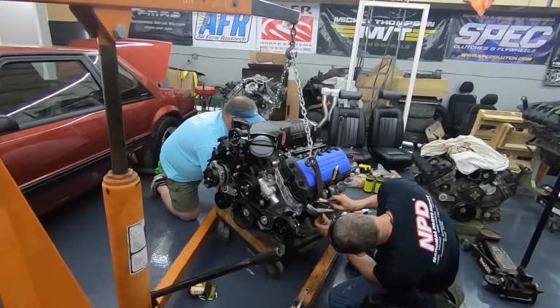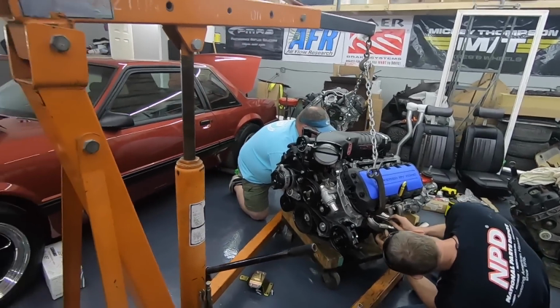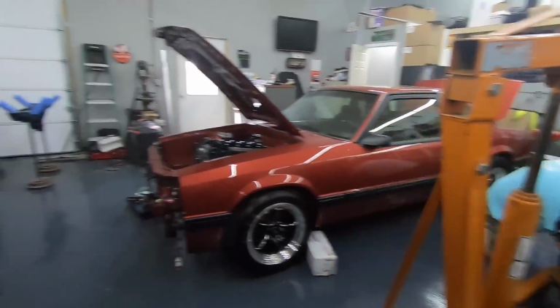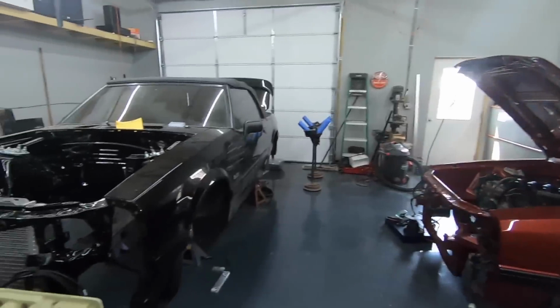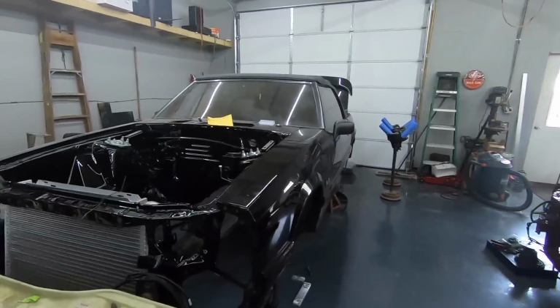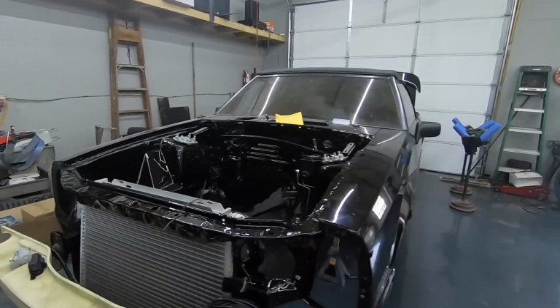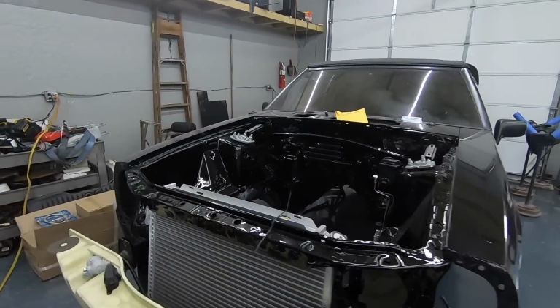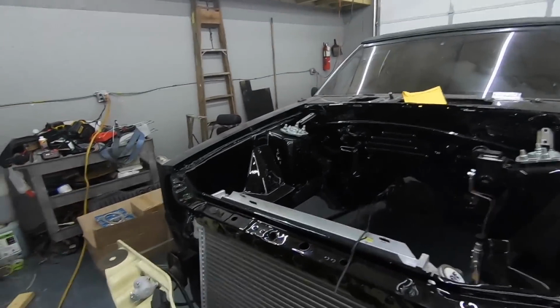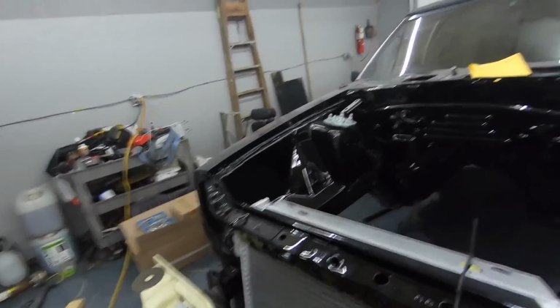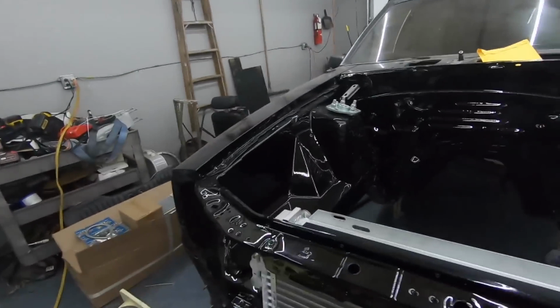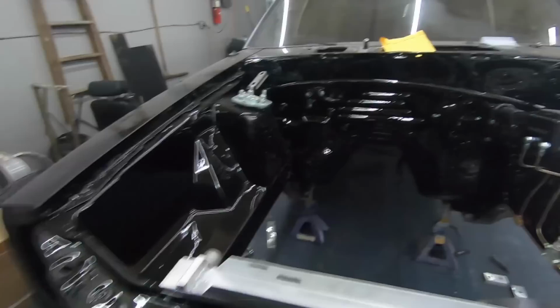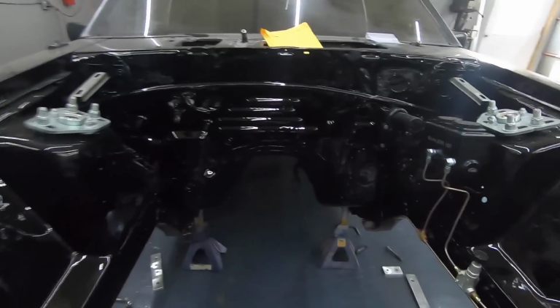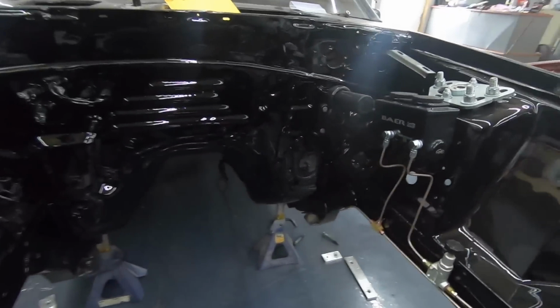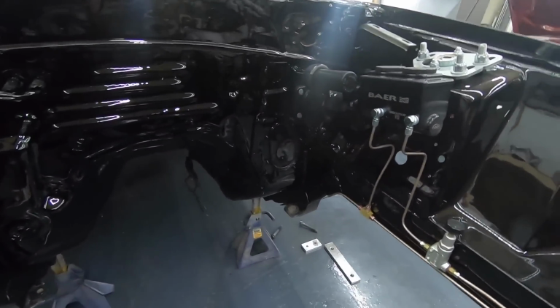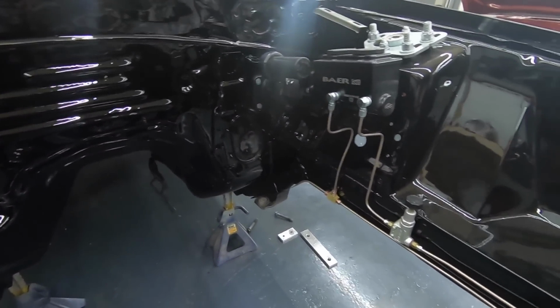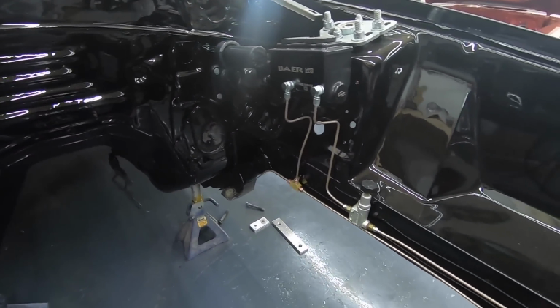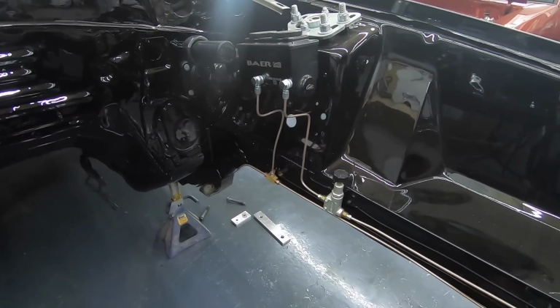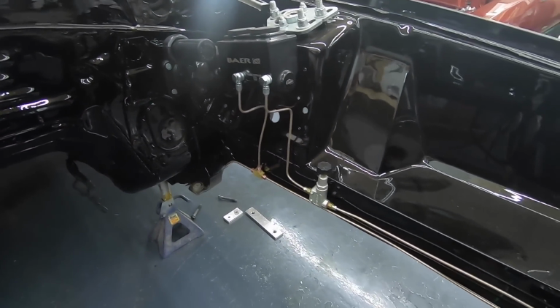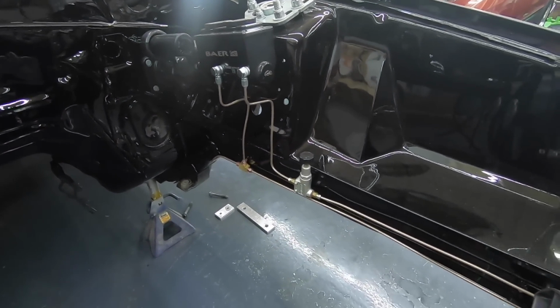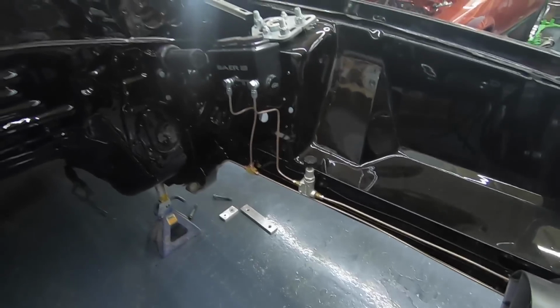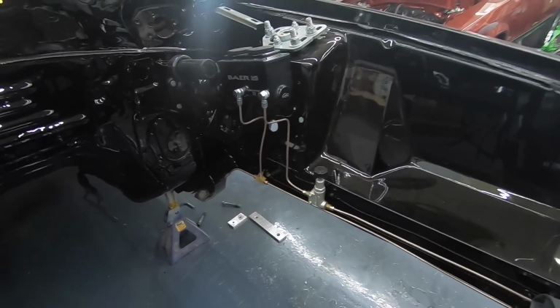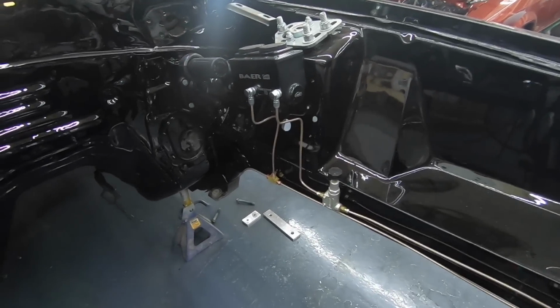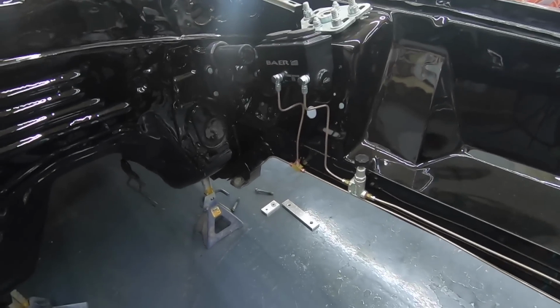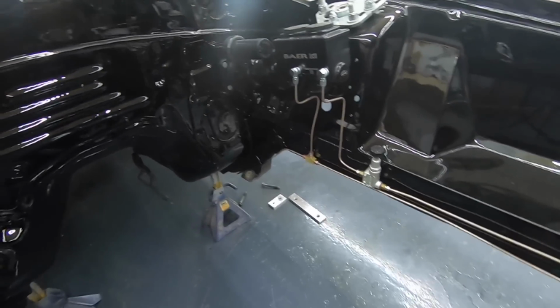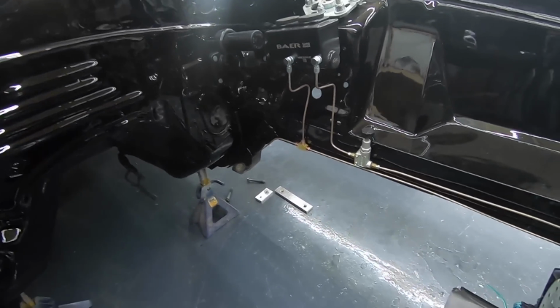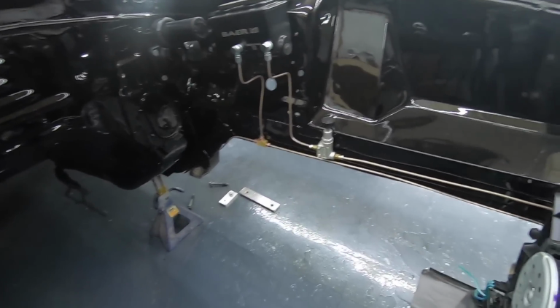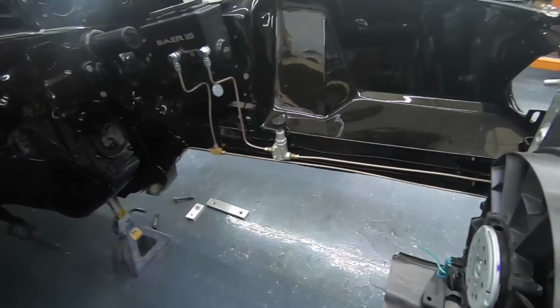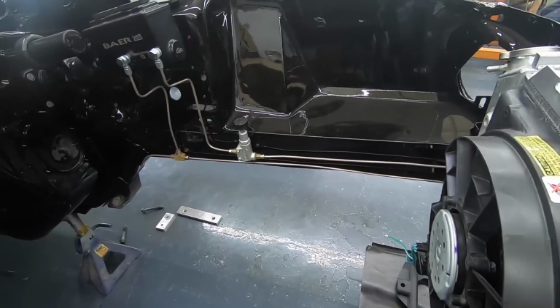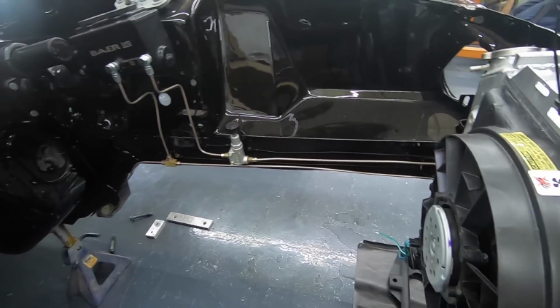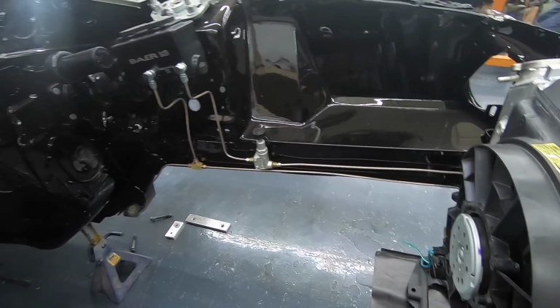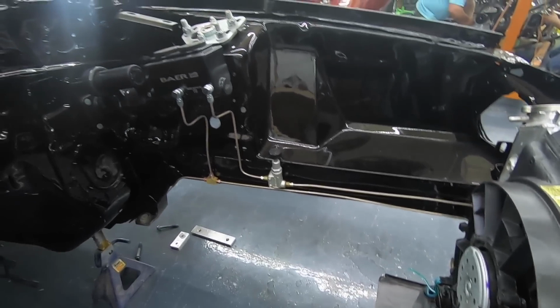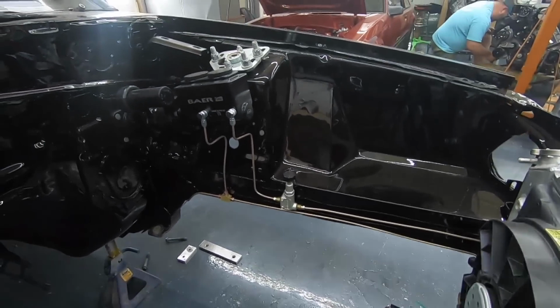That magnet is going to look so good inside there. Look at all the custom brake lines right there, man. He built all these brake lines from scratch and ran them. That's CJ. Sweet.